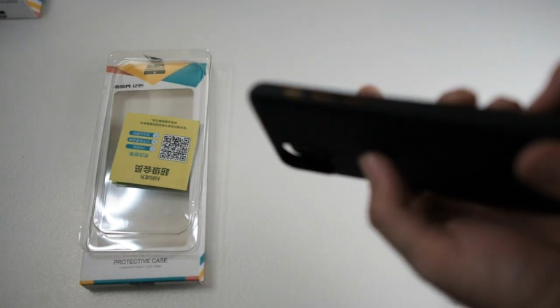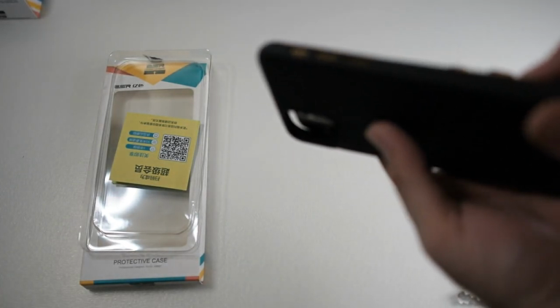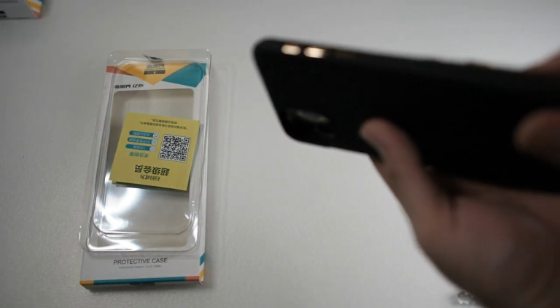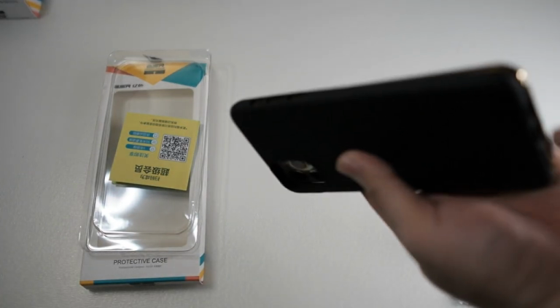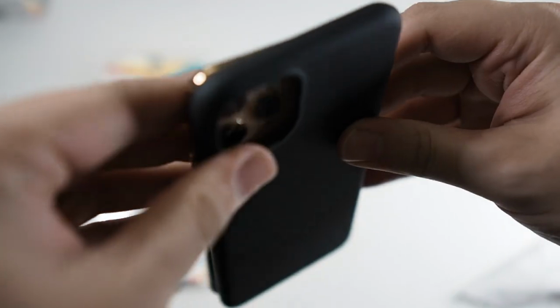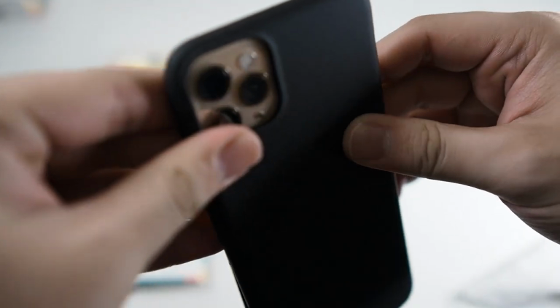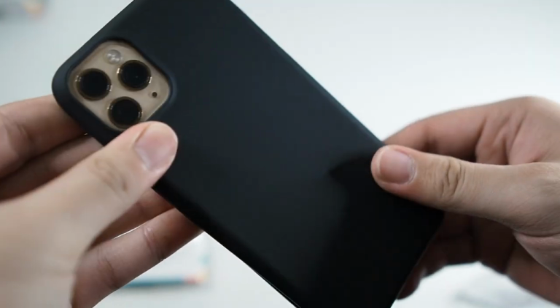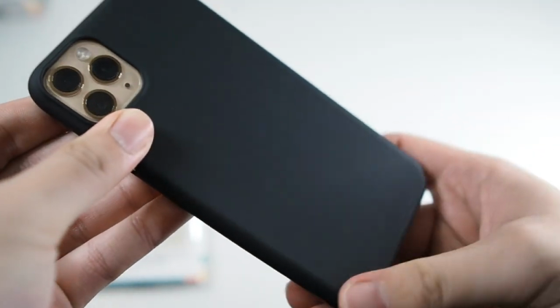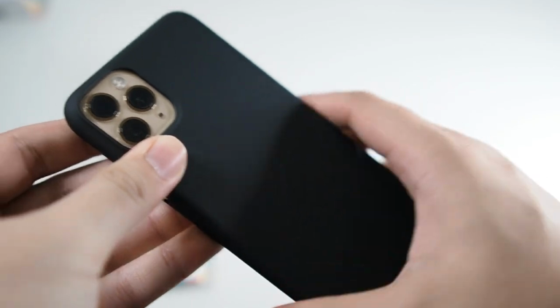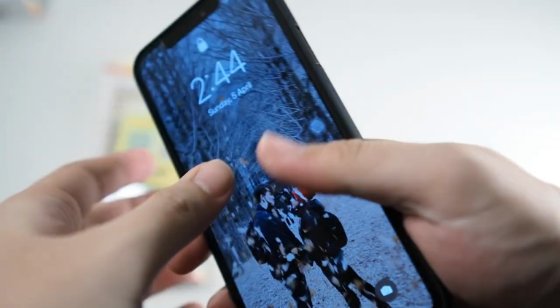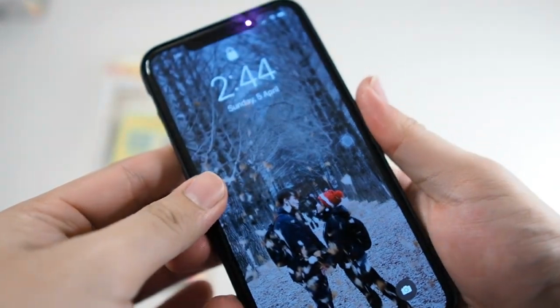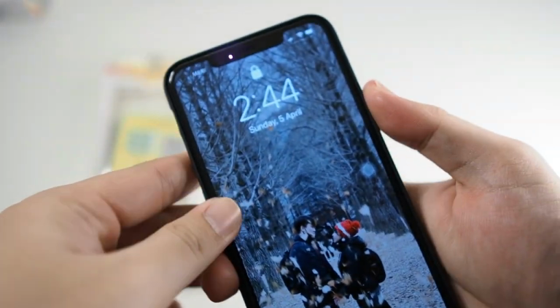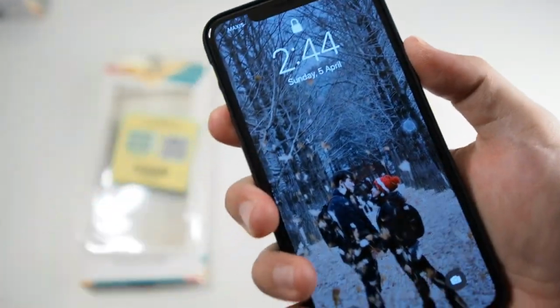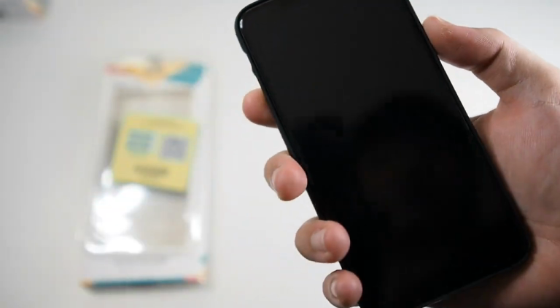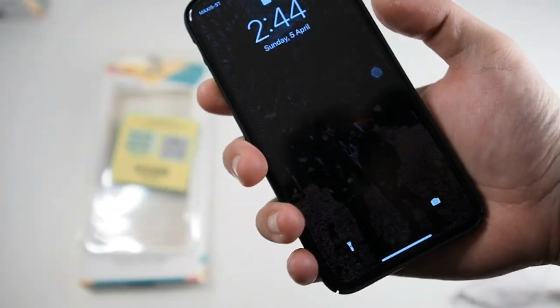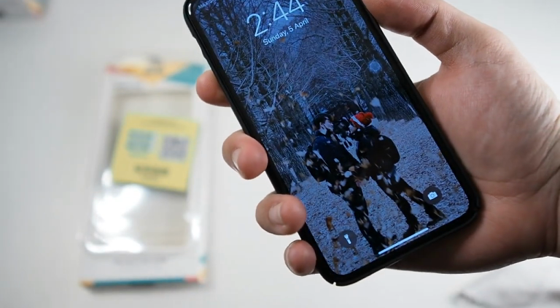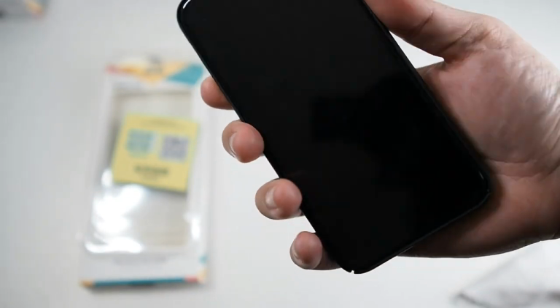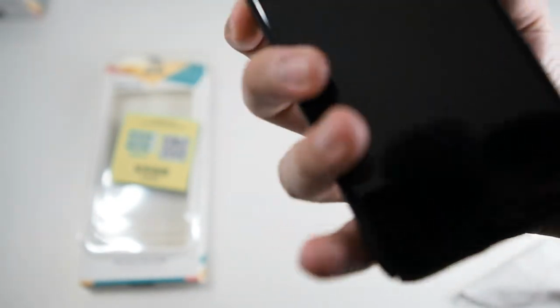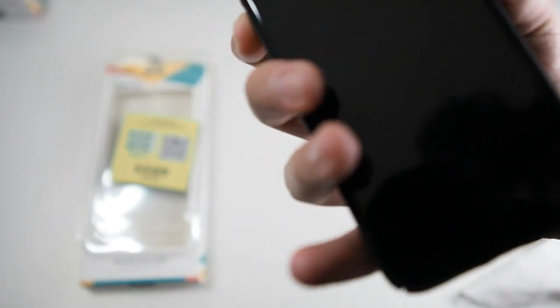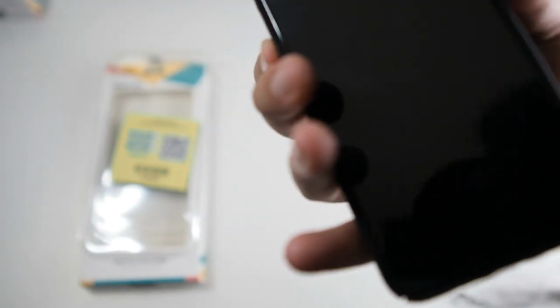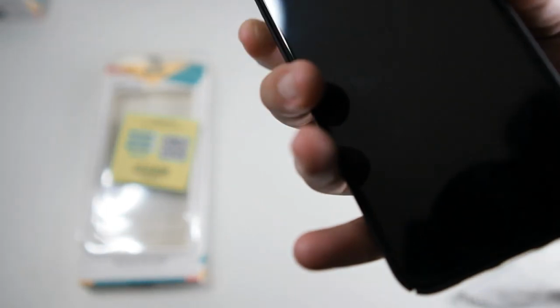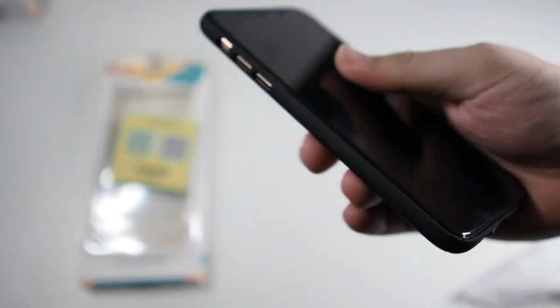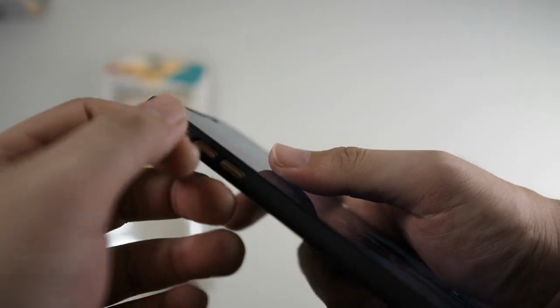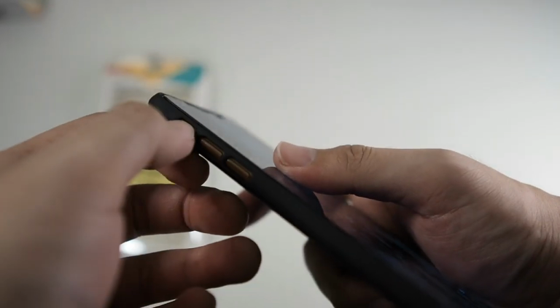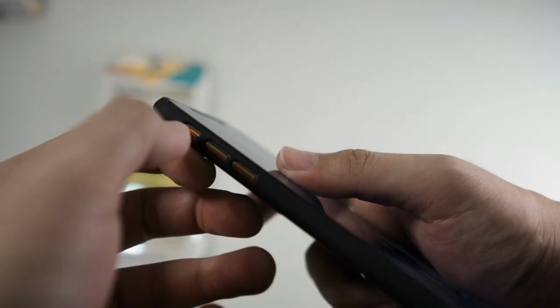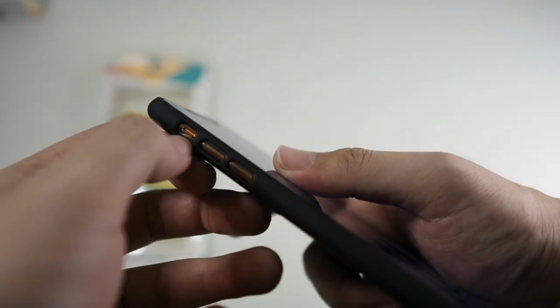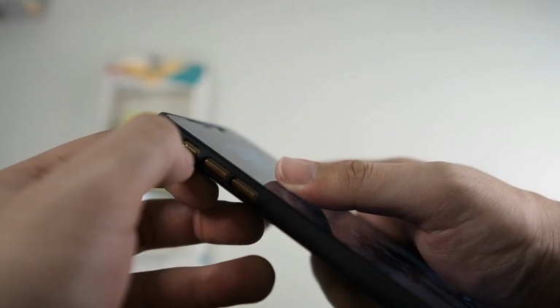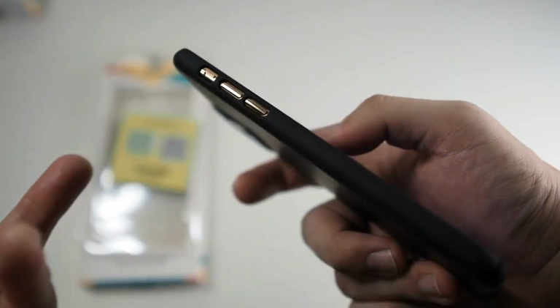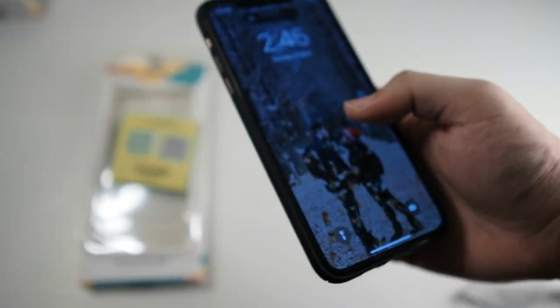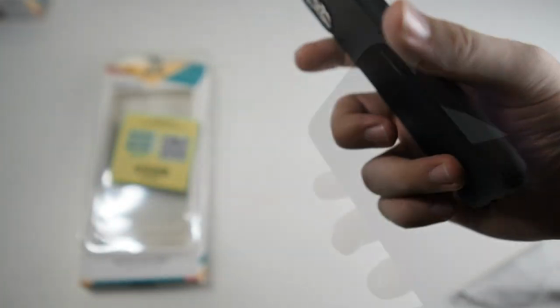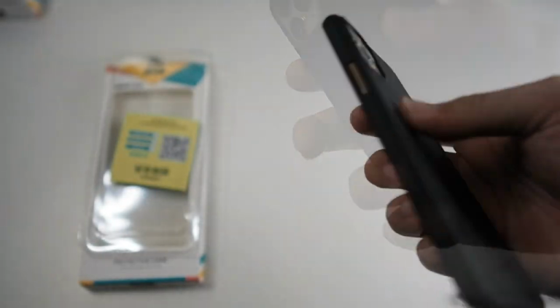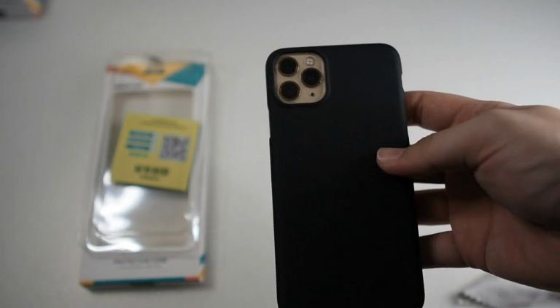Let's snap on the case — I like to go in volume side first. Very easy to snap on. Let's try the buttons — very nice cutouts, and the adequate size for your mute and ring toggle as well.